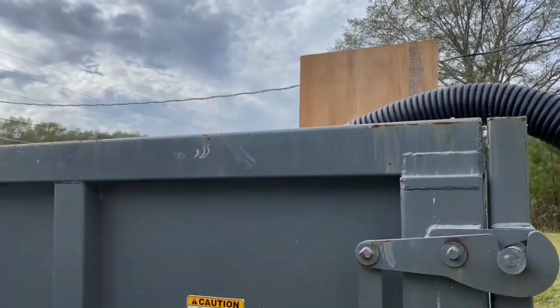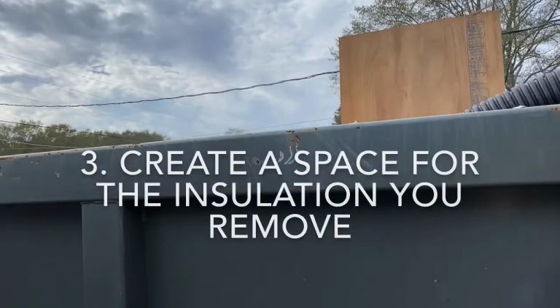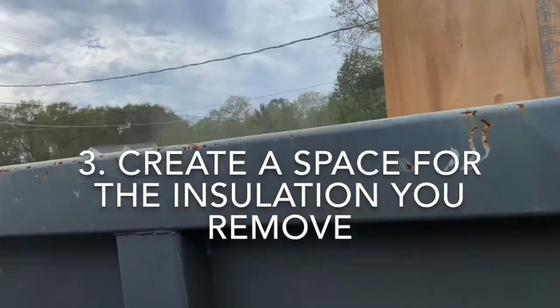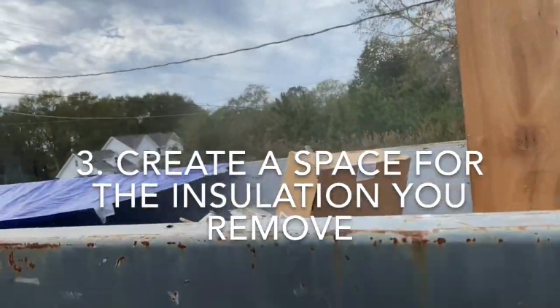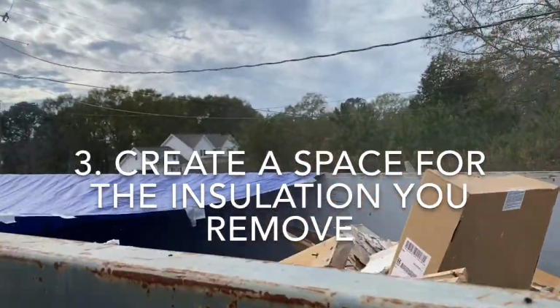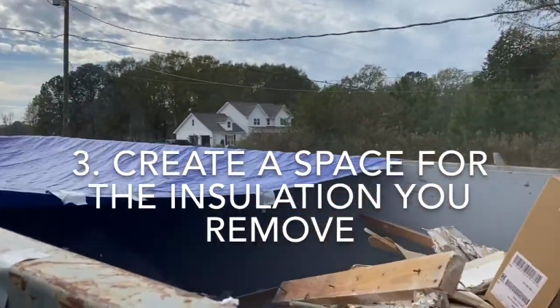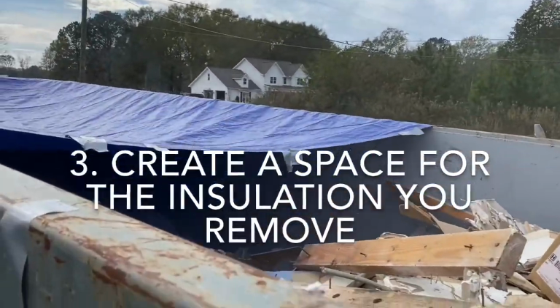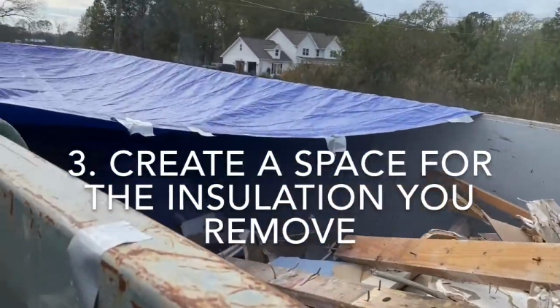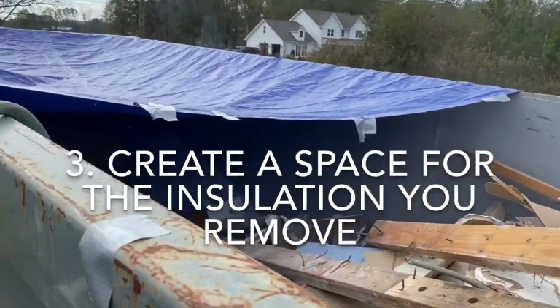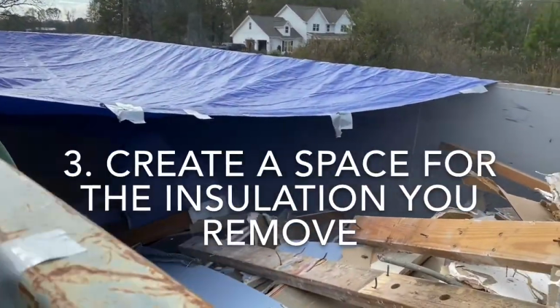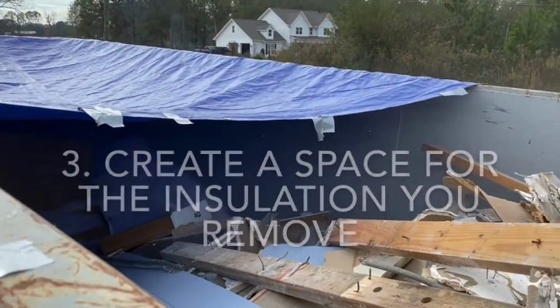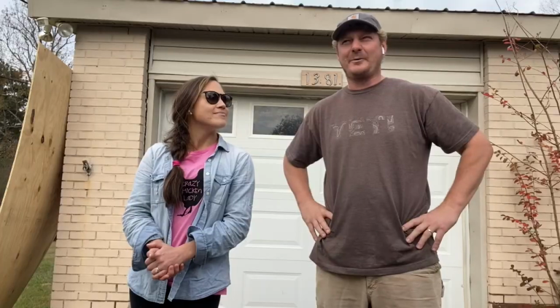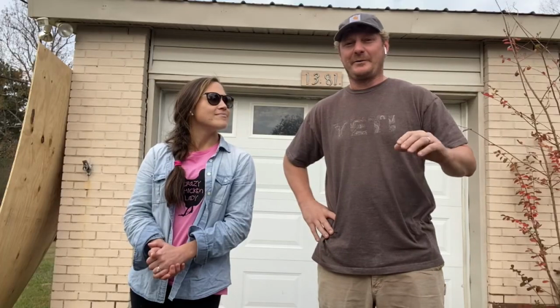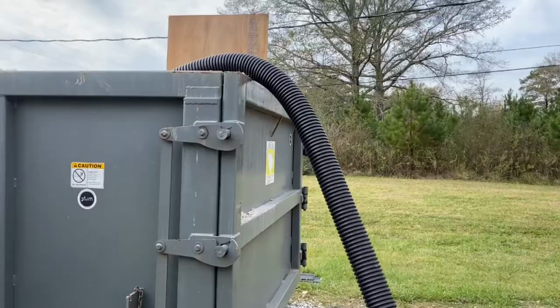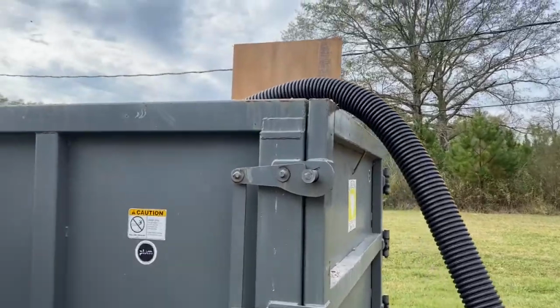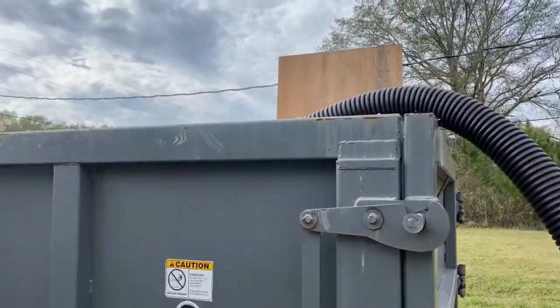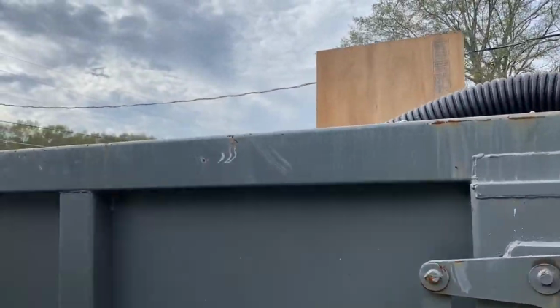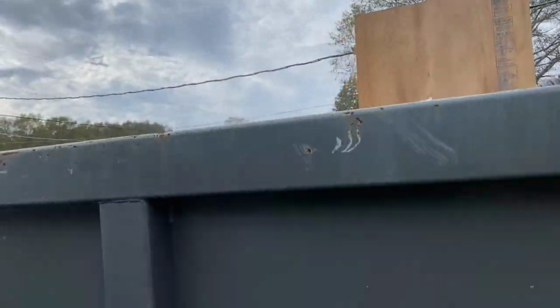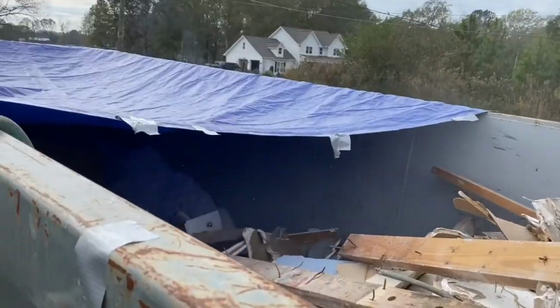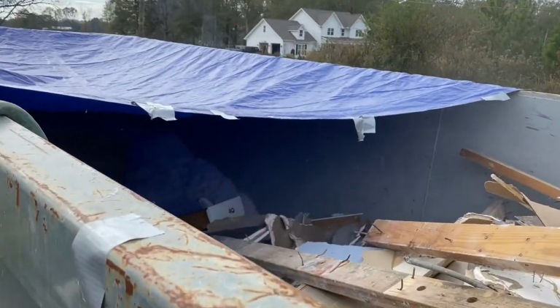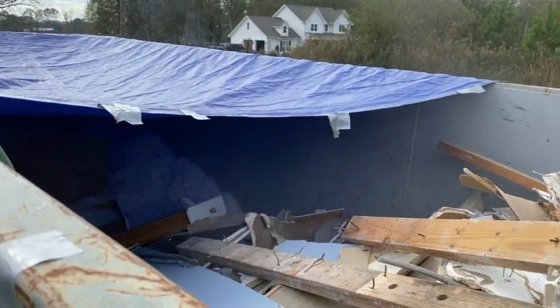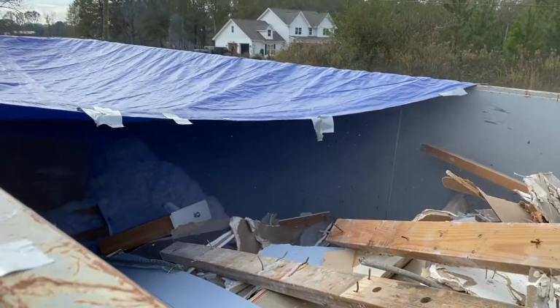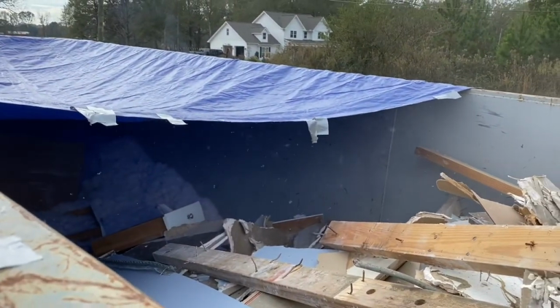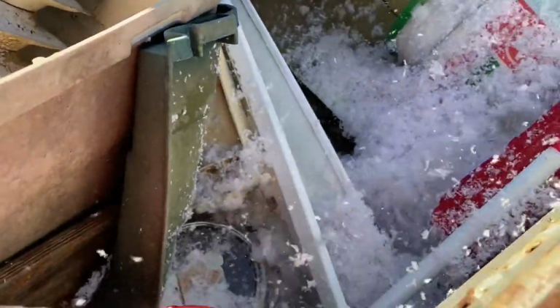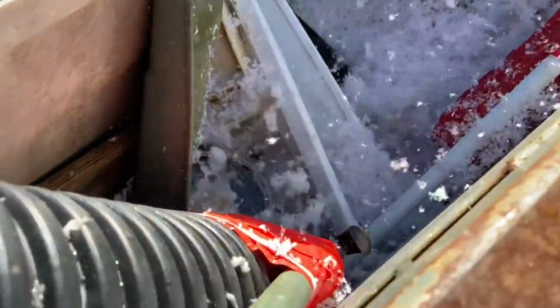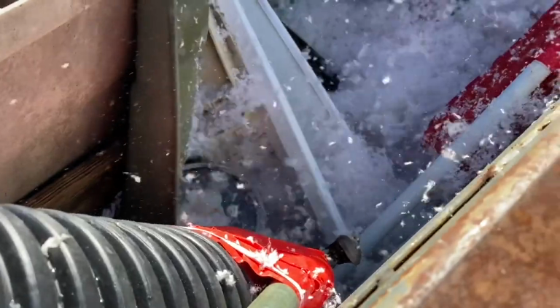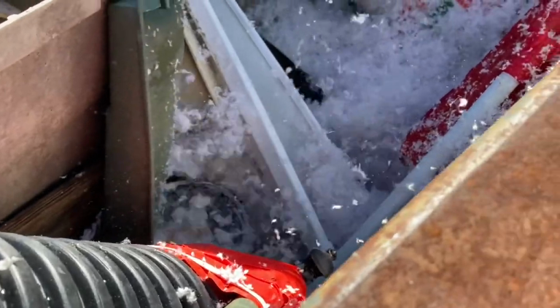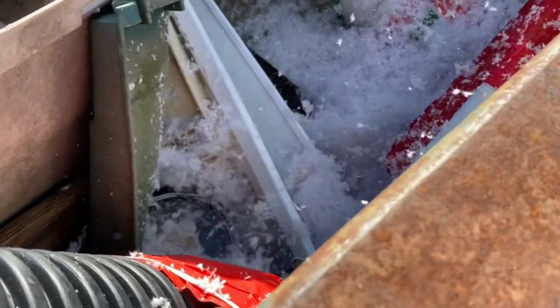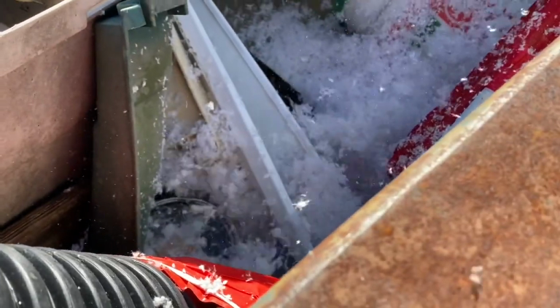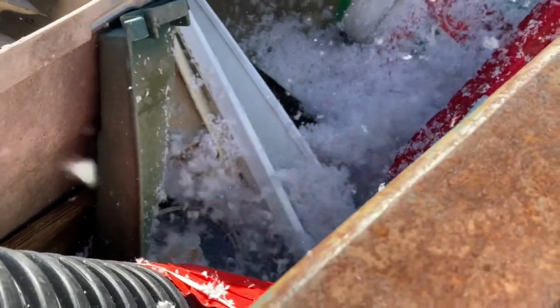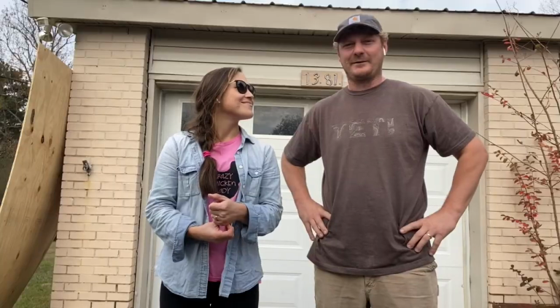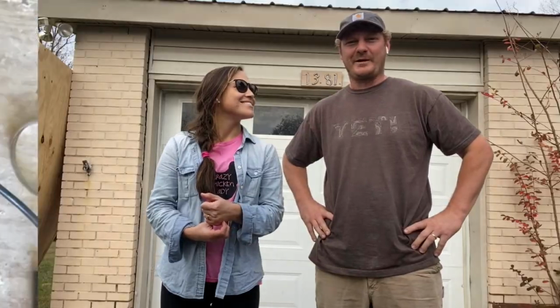The third thing you want to do is make sure you've got a good space for all that insulation to go into once you remove it. We had a dumpster. We had to put a tarp over it so it wouldn't fly away, but you could also hook a water hose up with a mist nozzle so it weighs it down and doesn't spread everywhere.